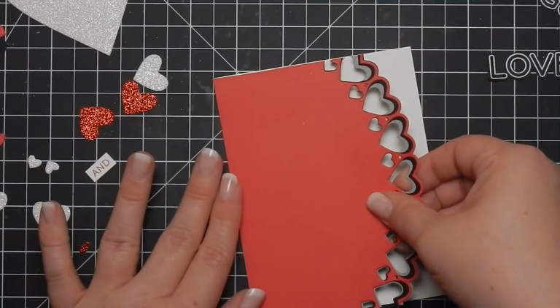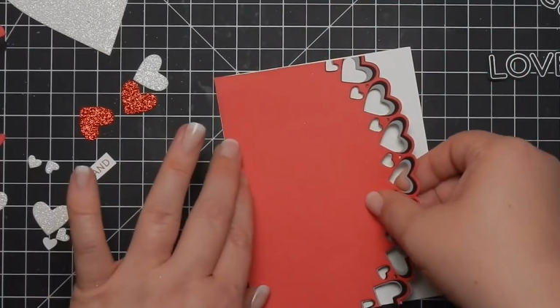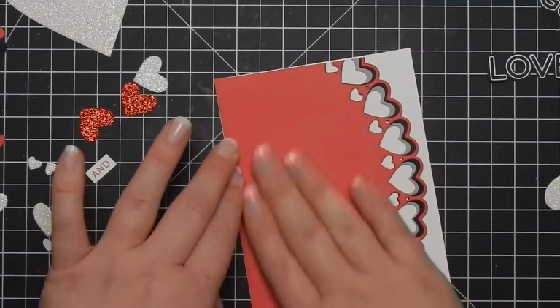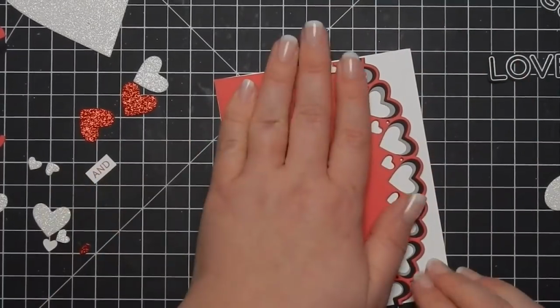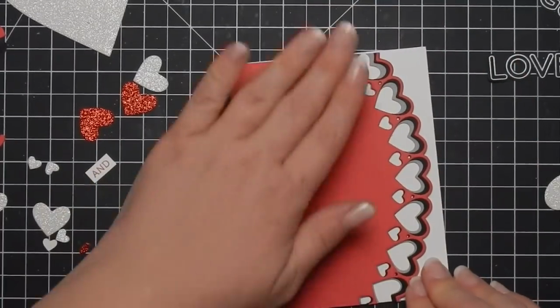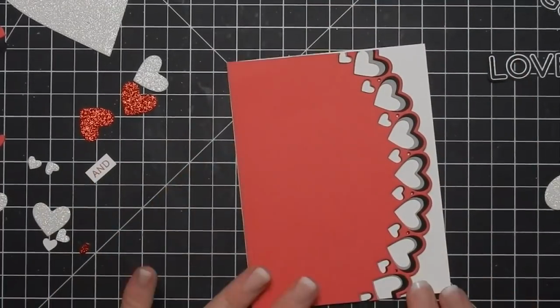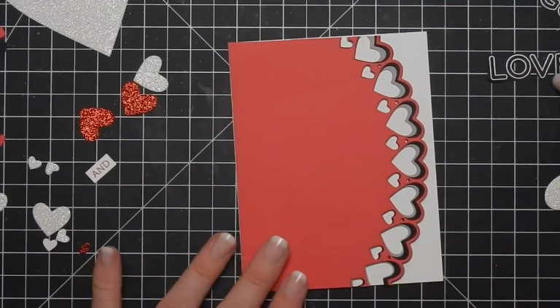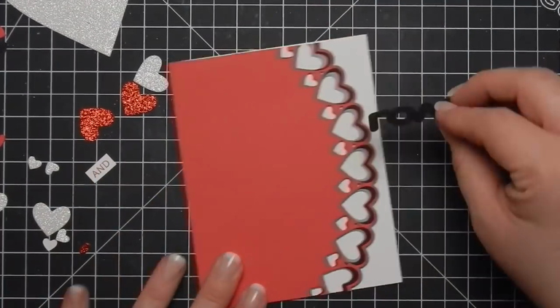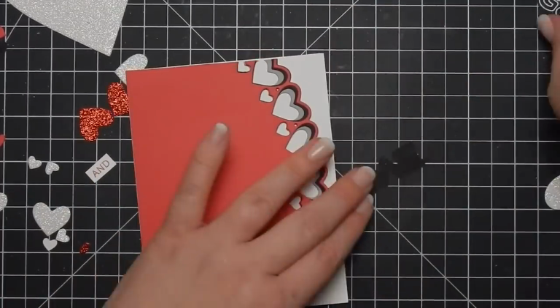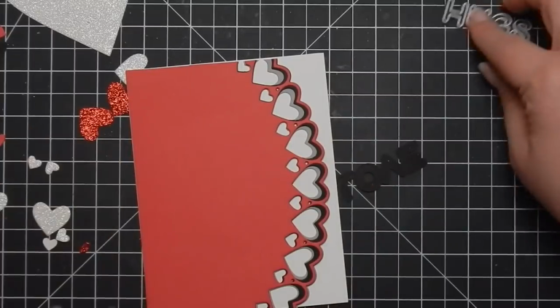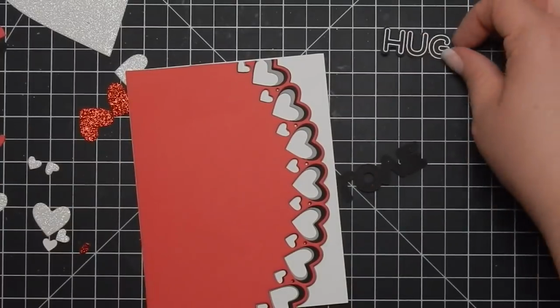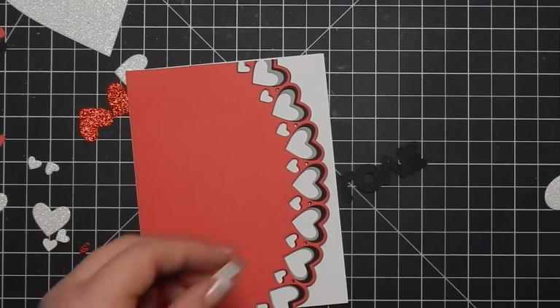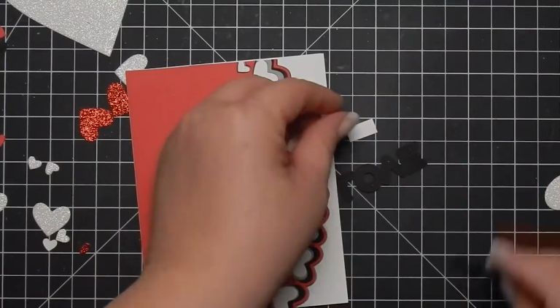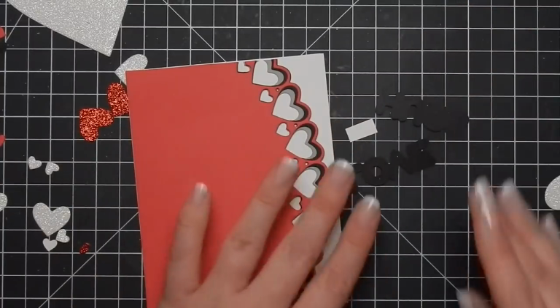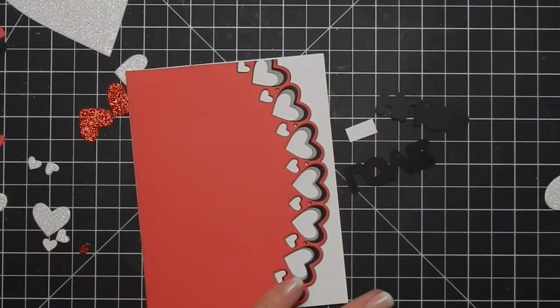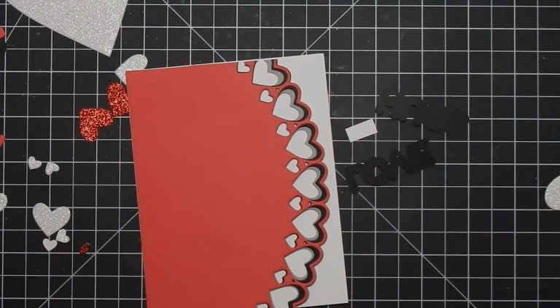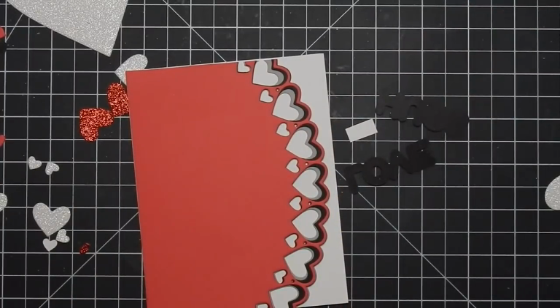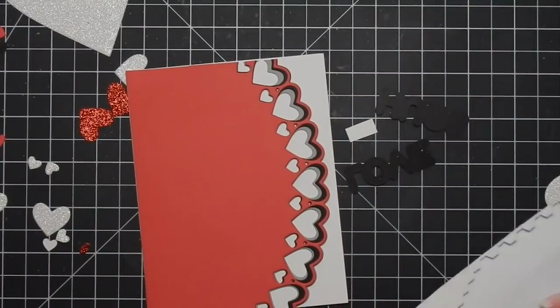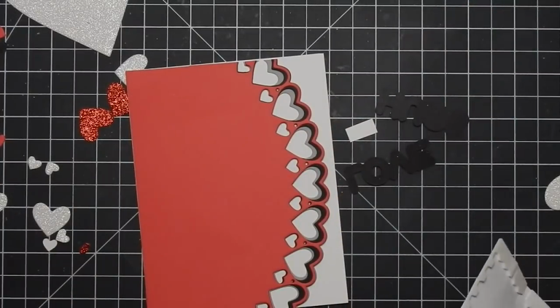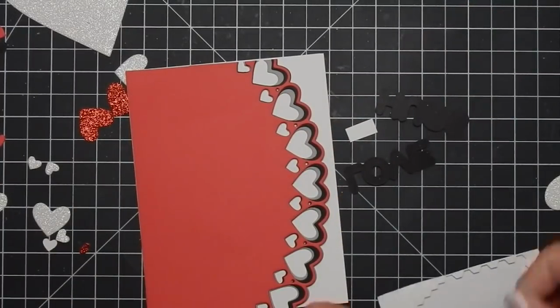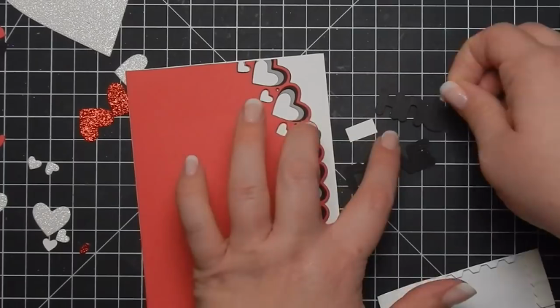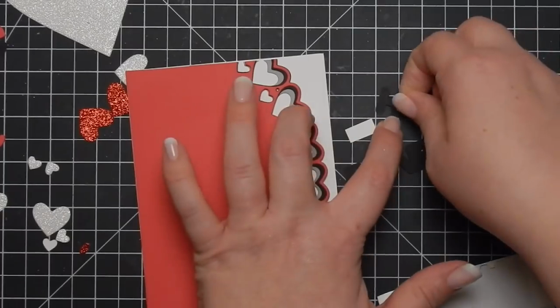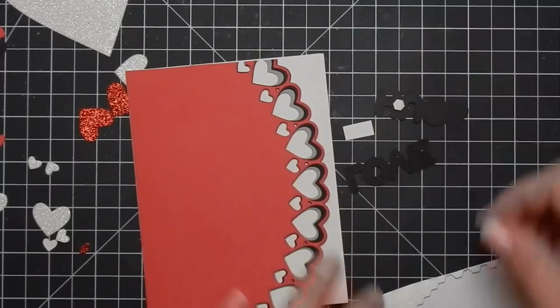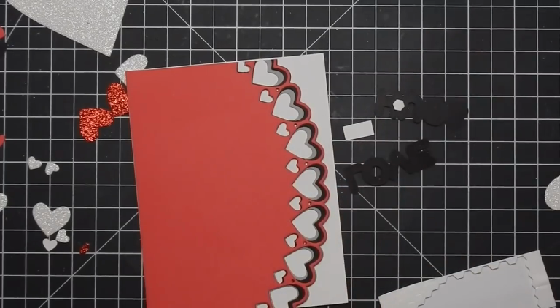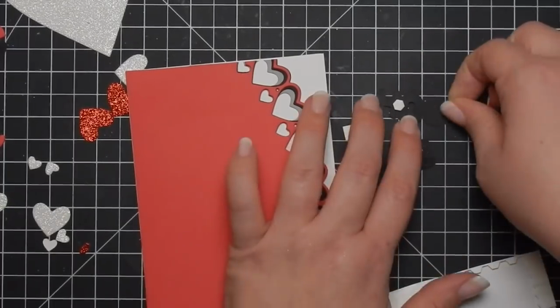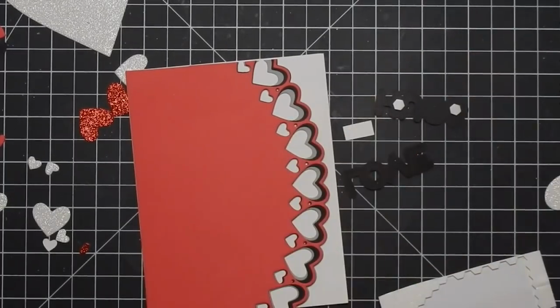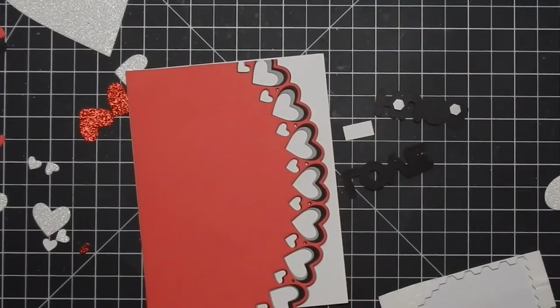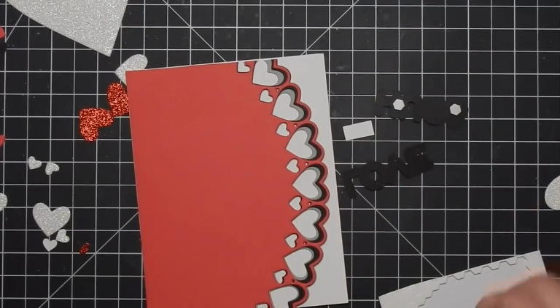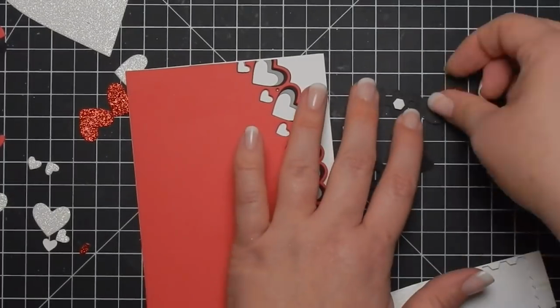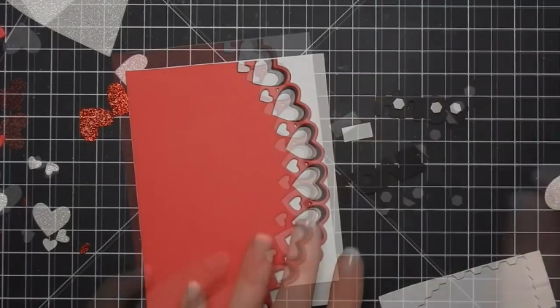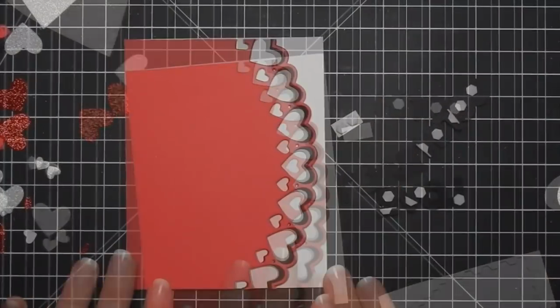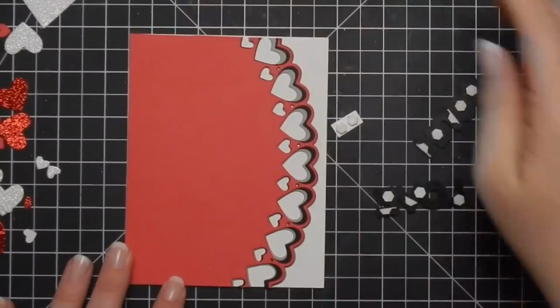I'm just adhering it to a white card base. My card size is 5½ by 4¼, which is A2 size. I'm gonna go ahead and add dimensionals to the sentiments and then pop them up.